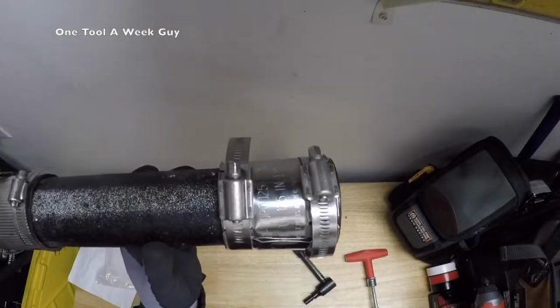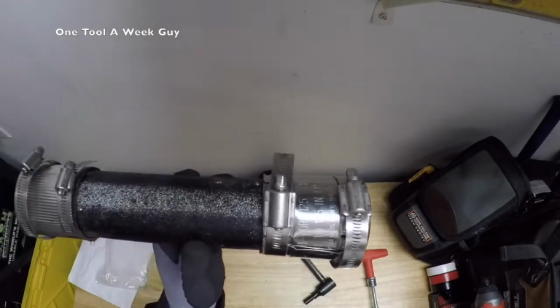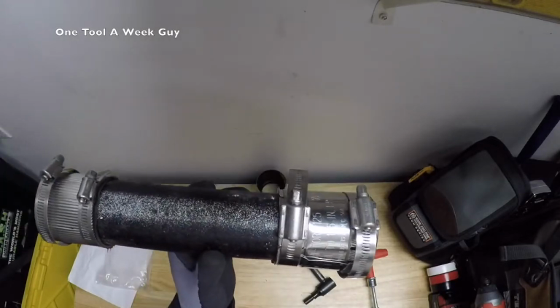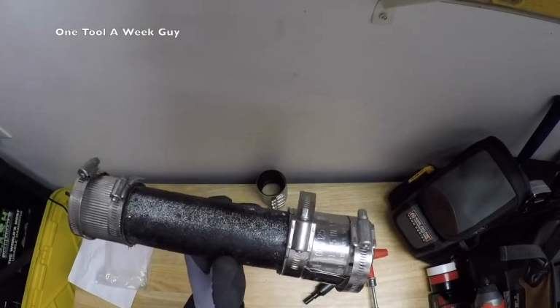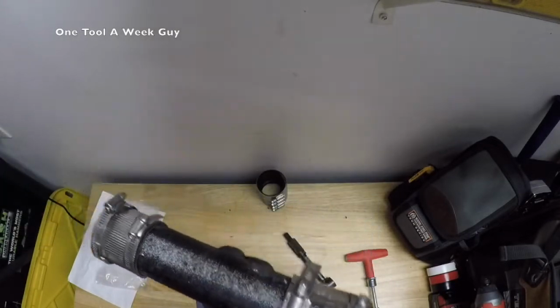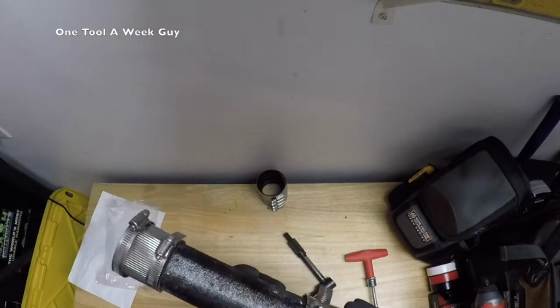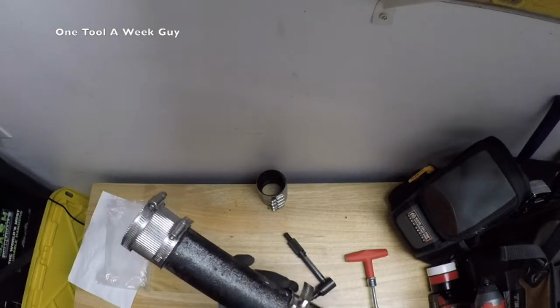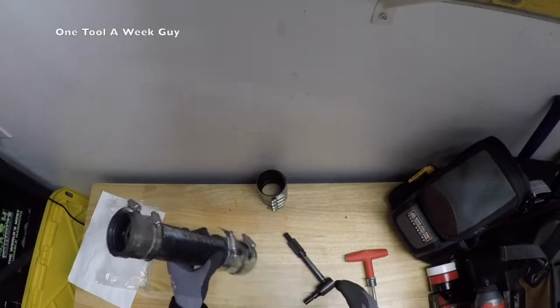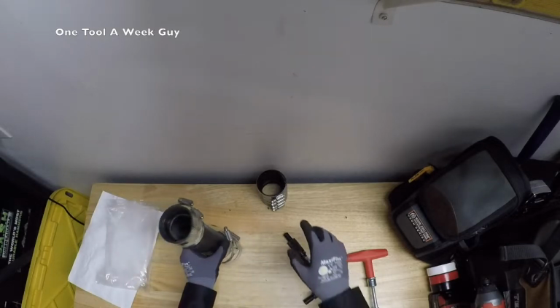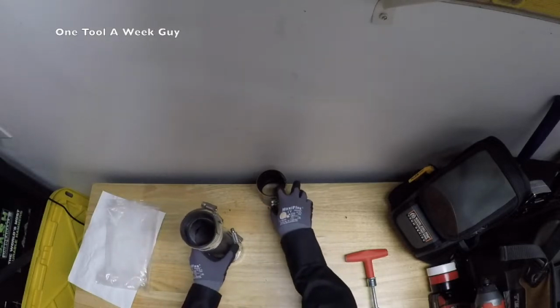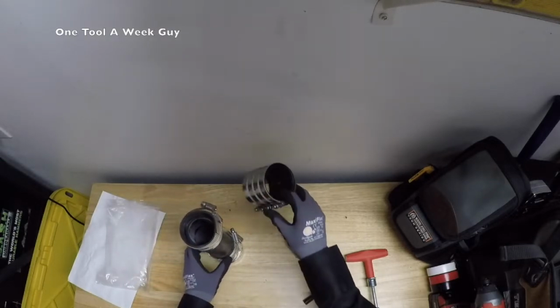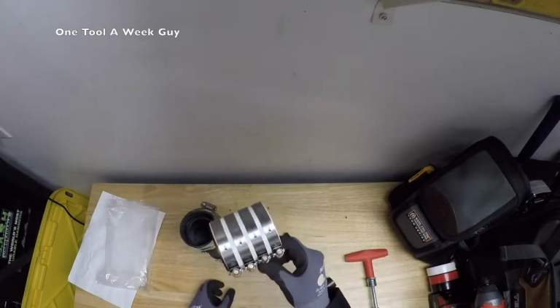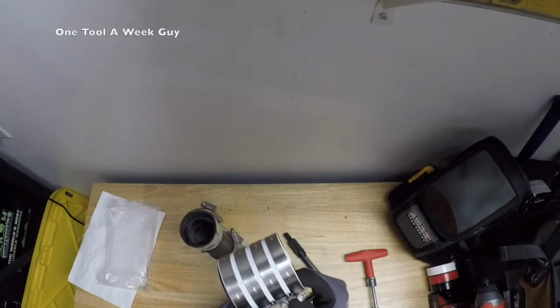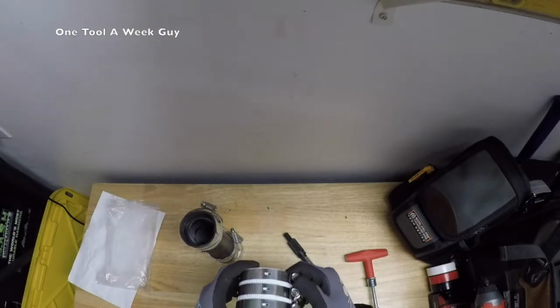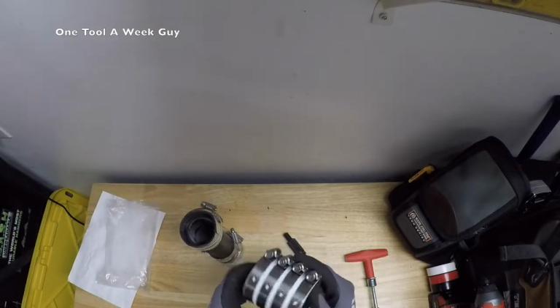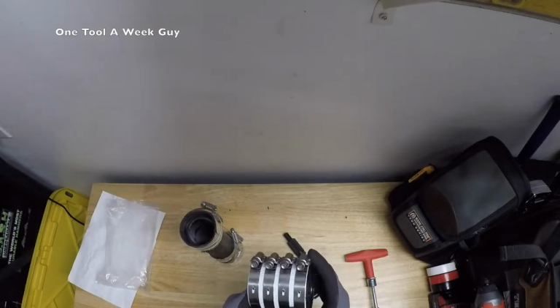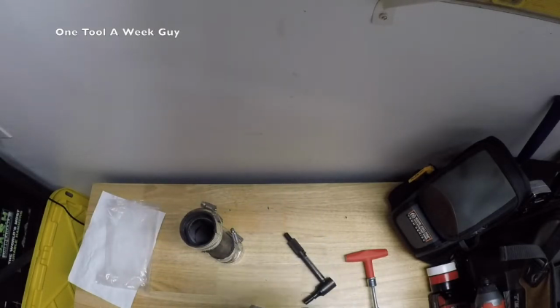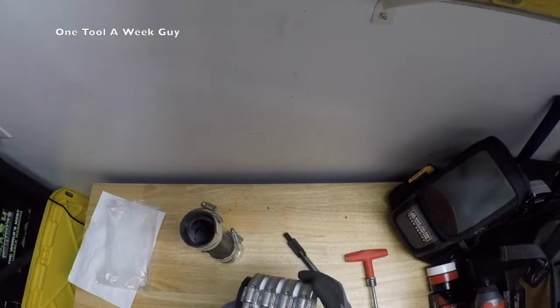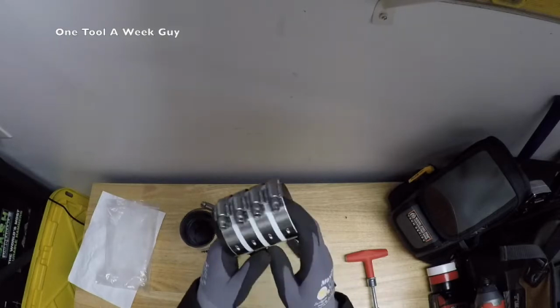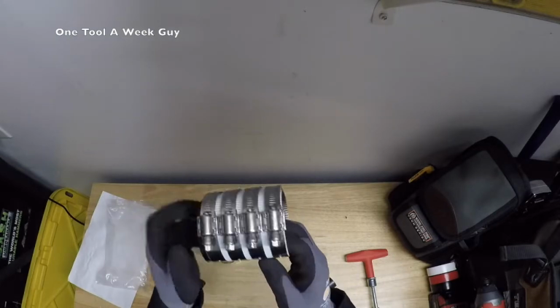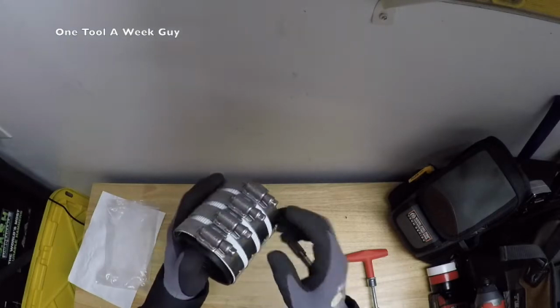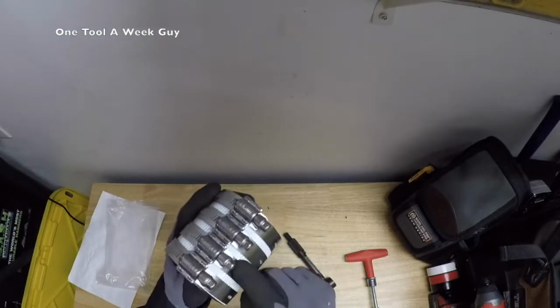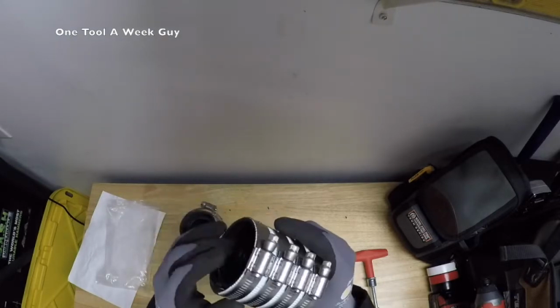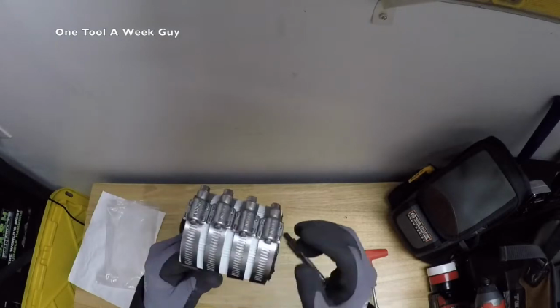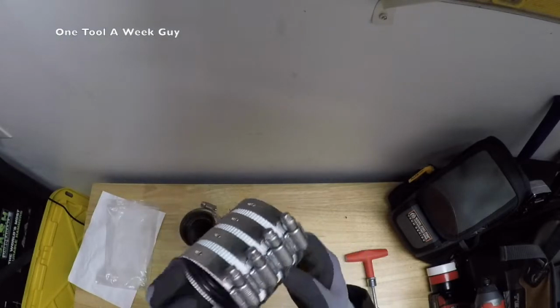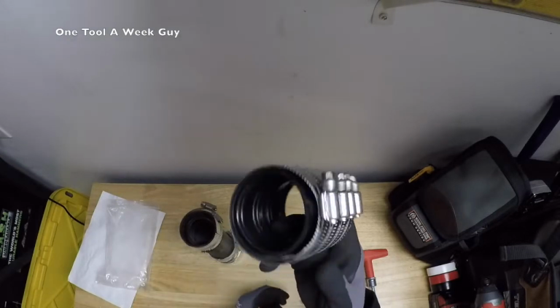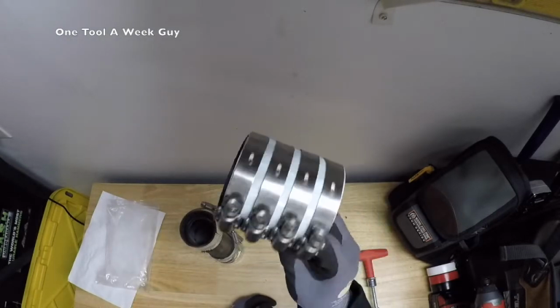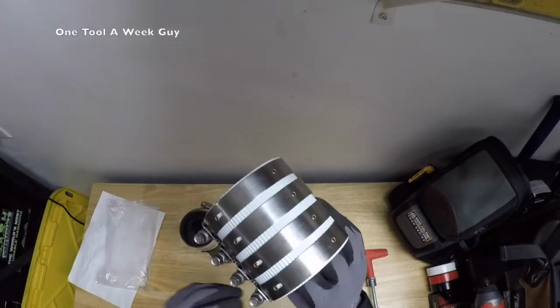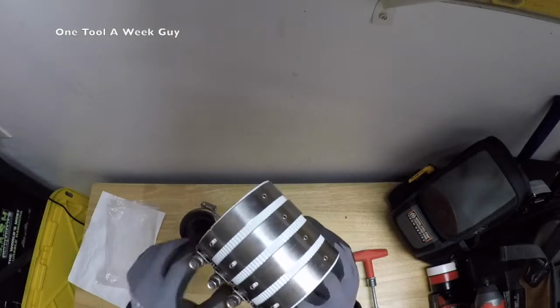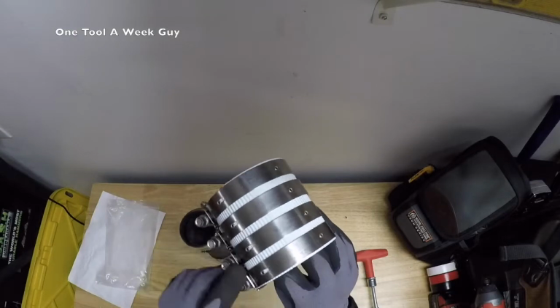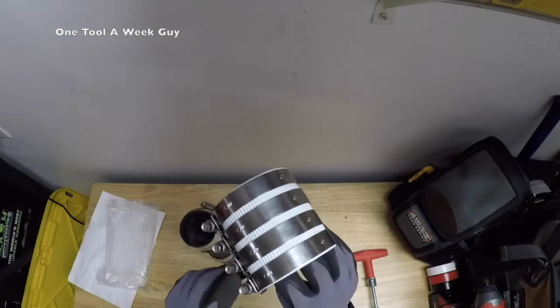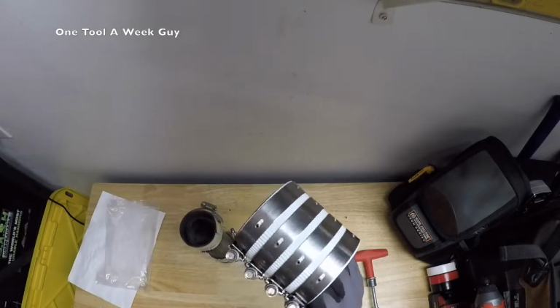Now there is one more type, which is going to be the husky bands. The husky bands are going to require 80 inch-pounds of torque, and they're also going to have four bands.